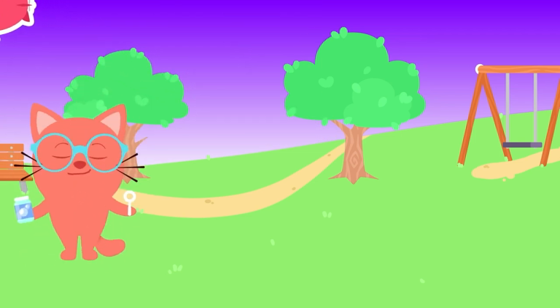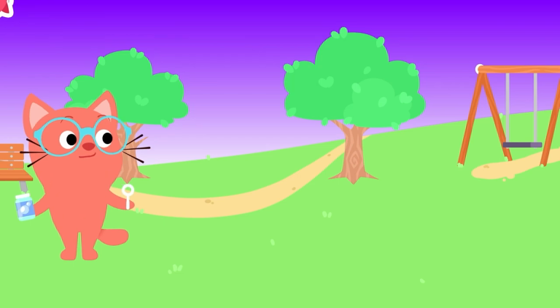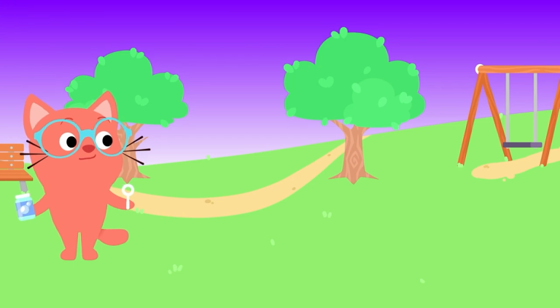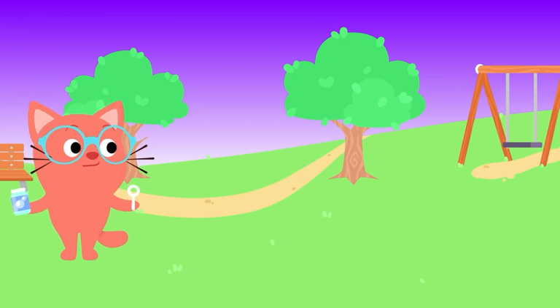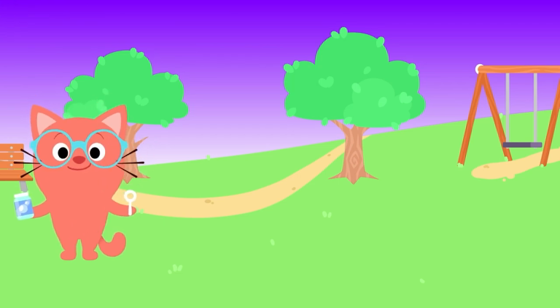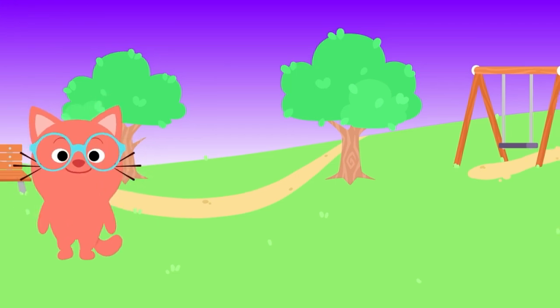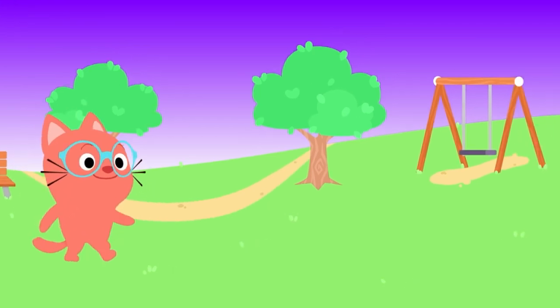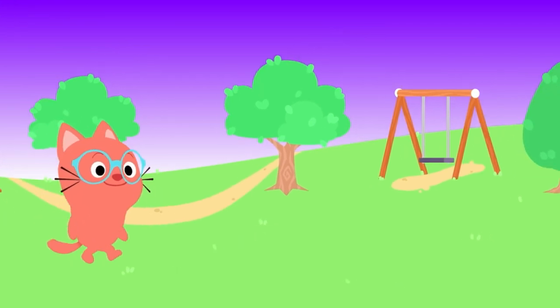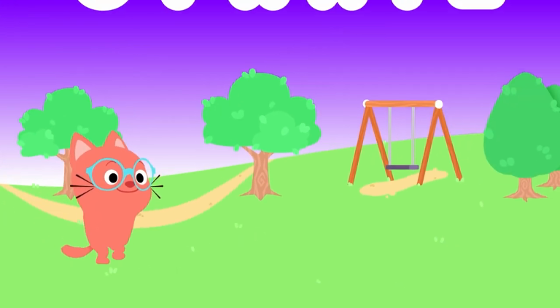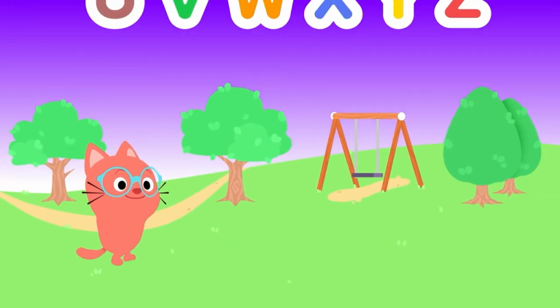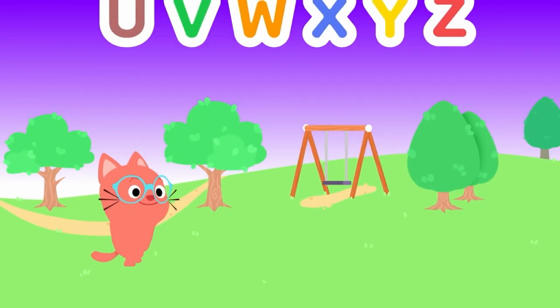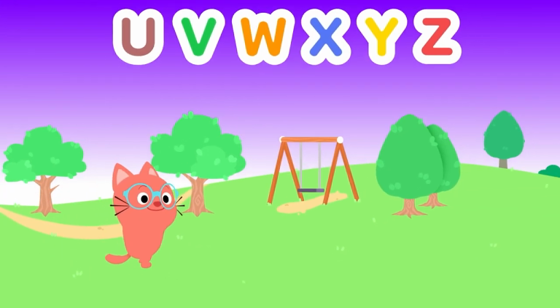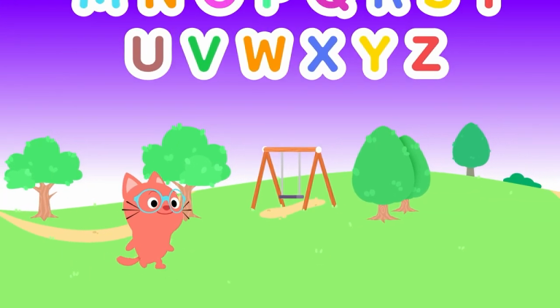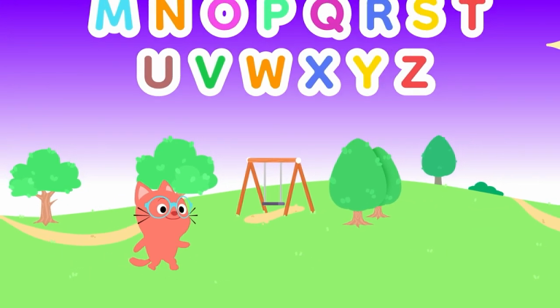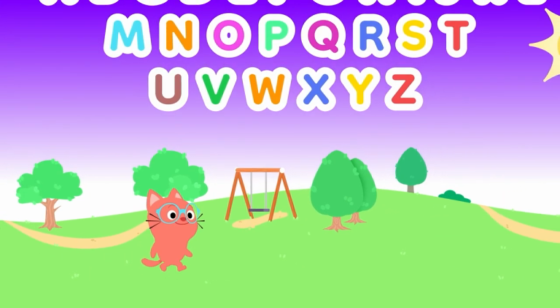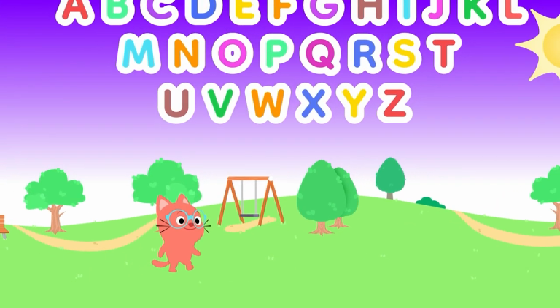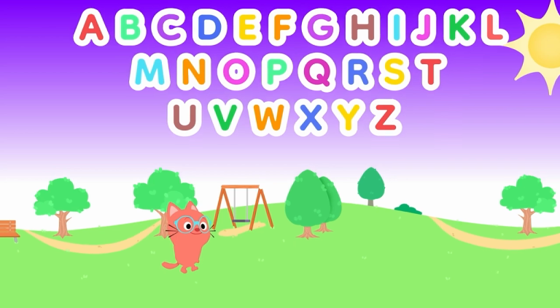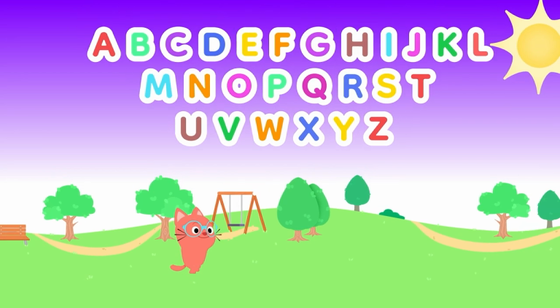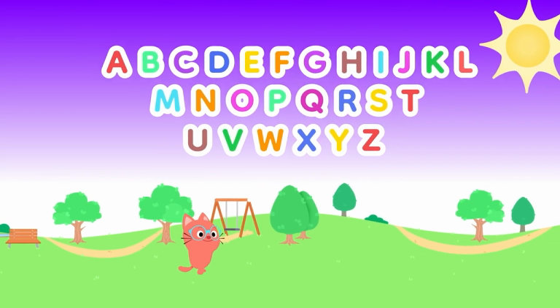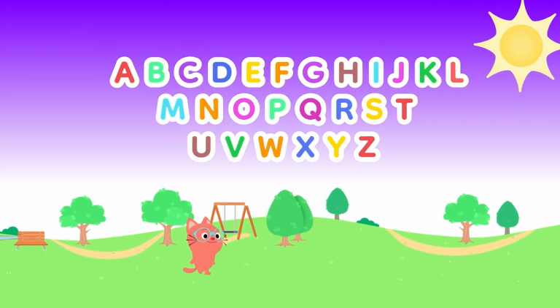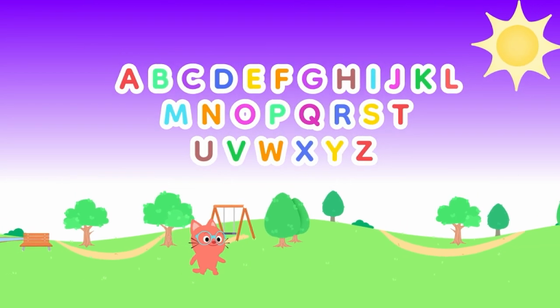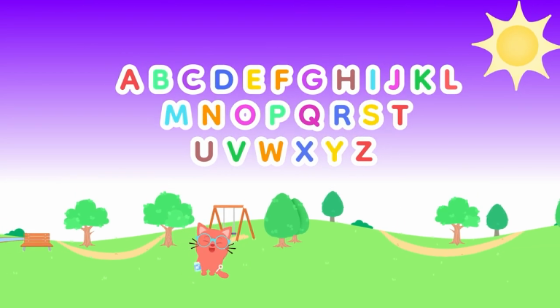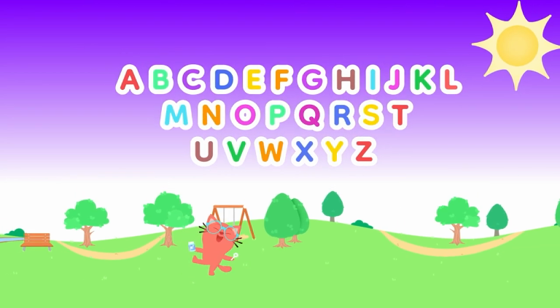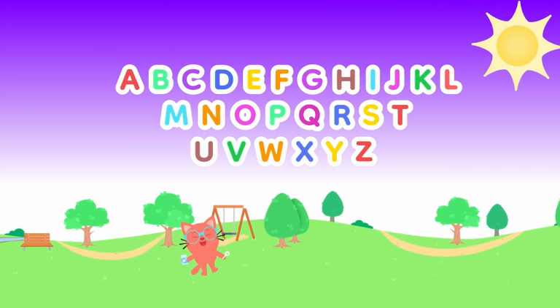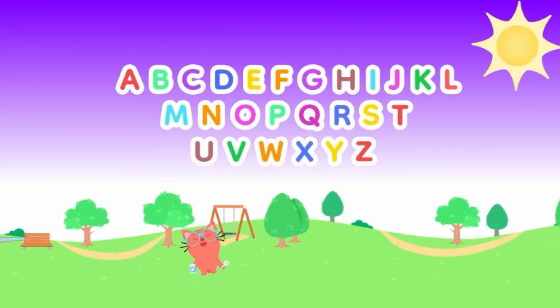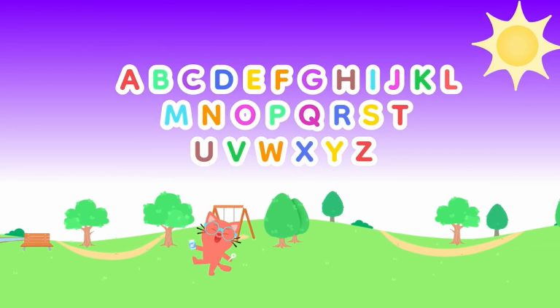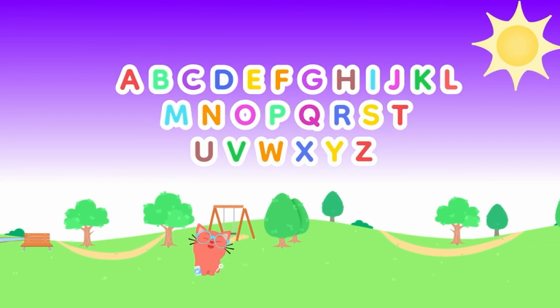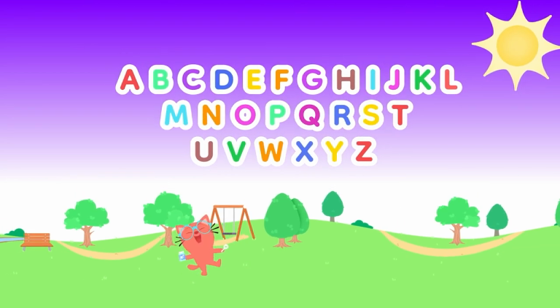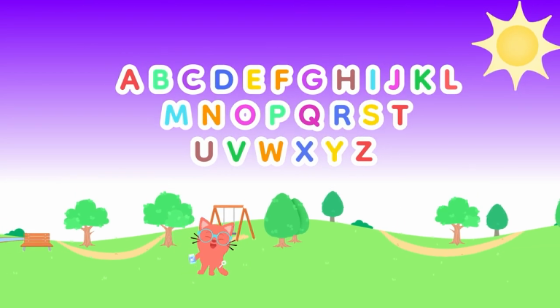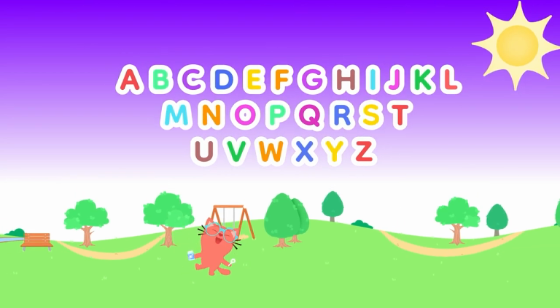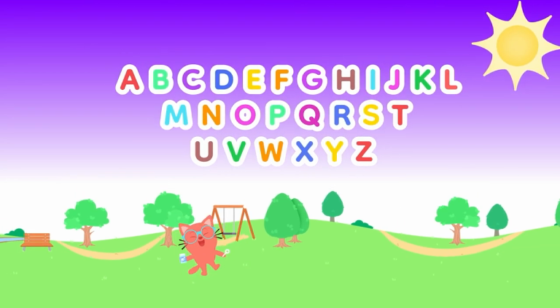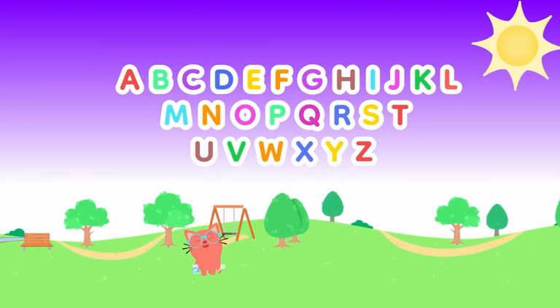I had such a great time learning letters with you. Popping ABCs is very fun to do.